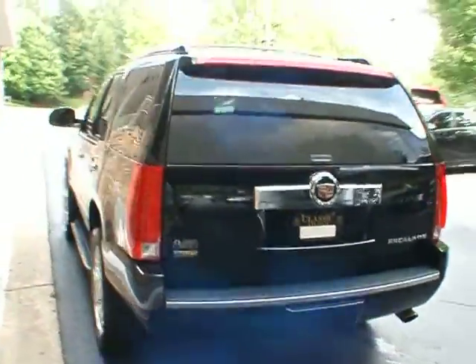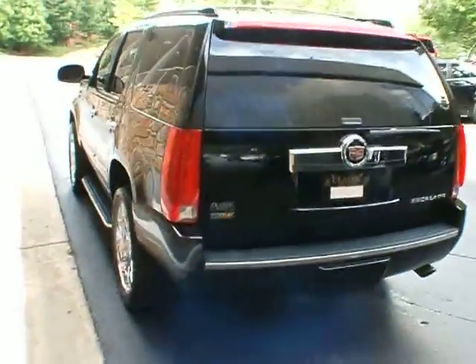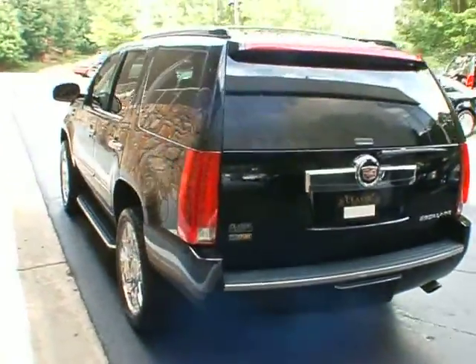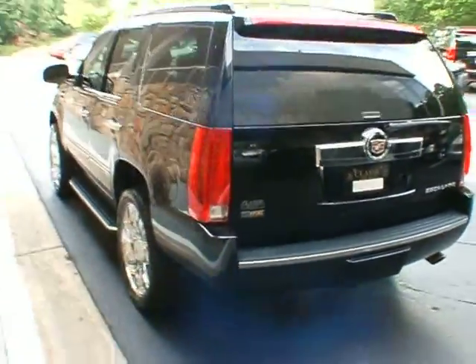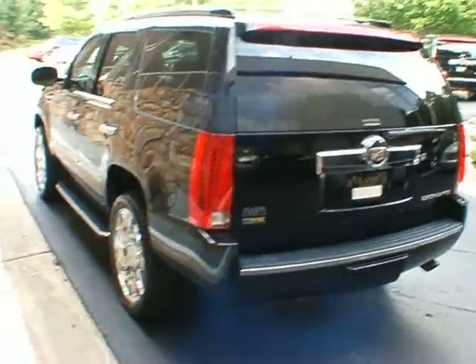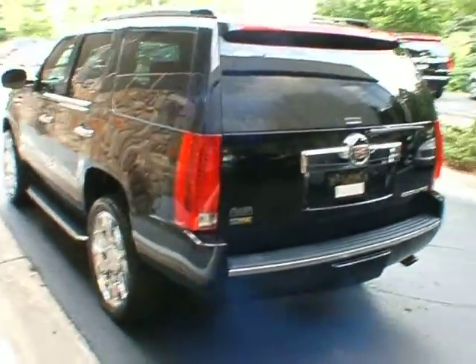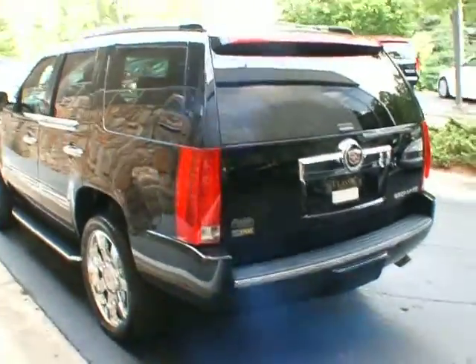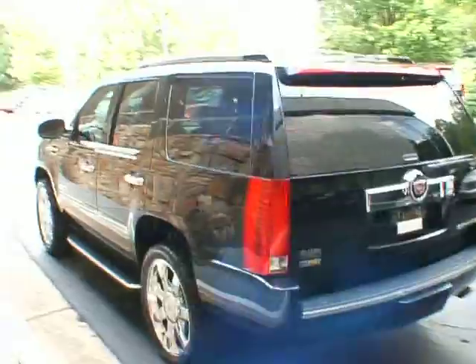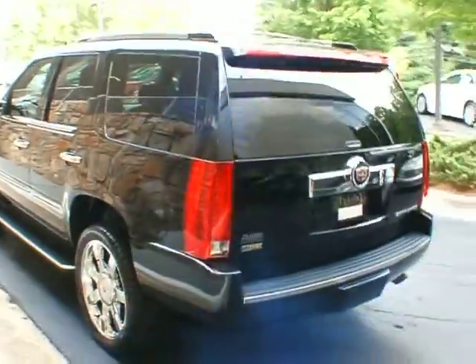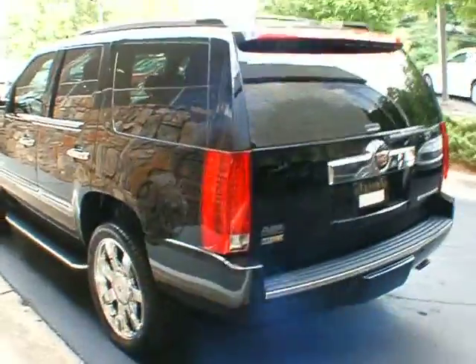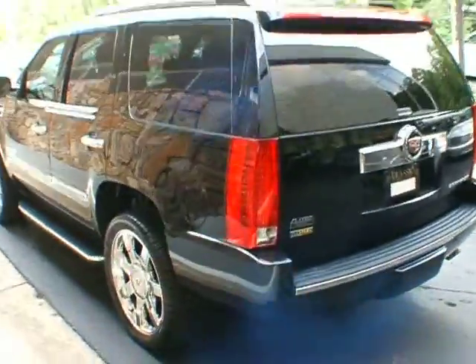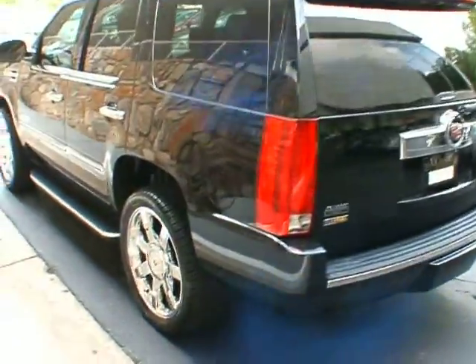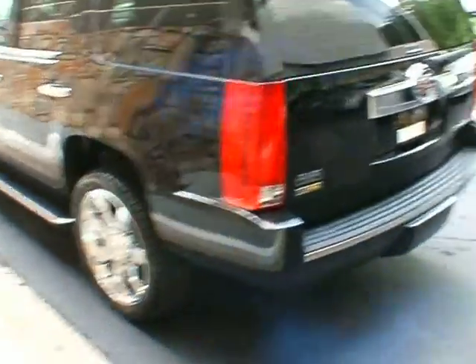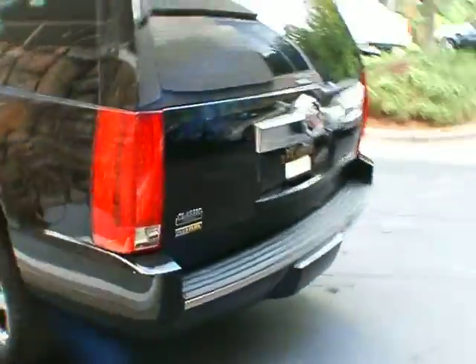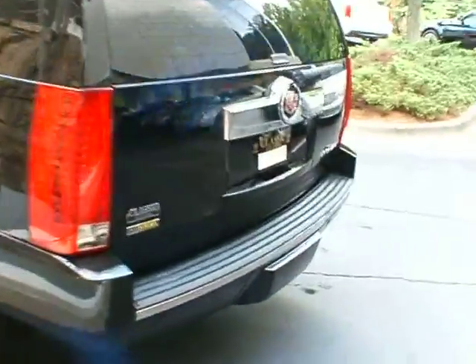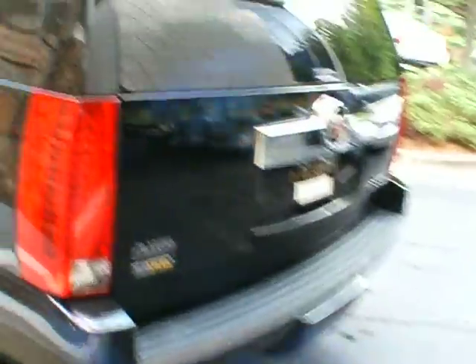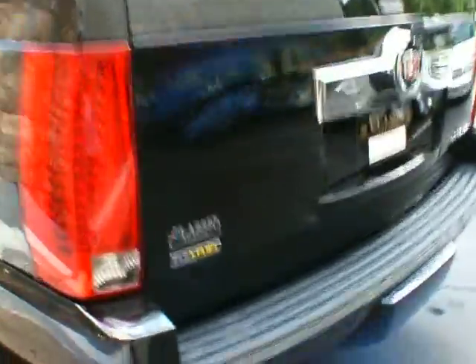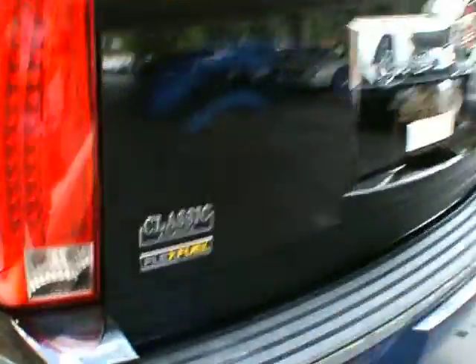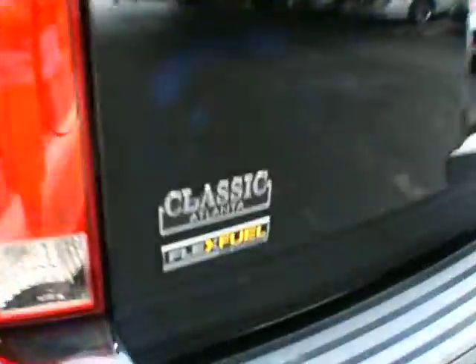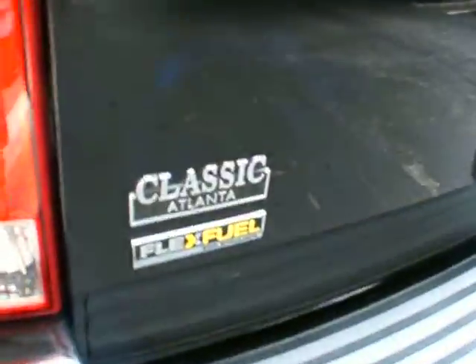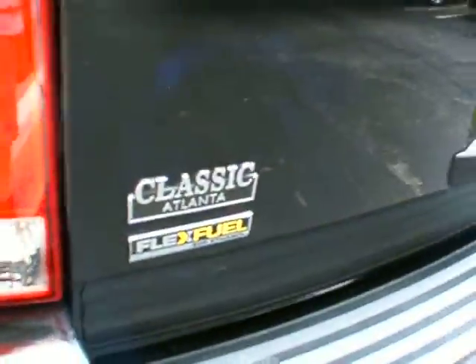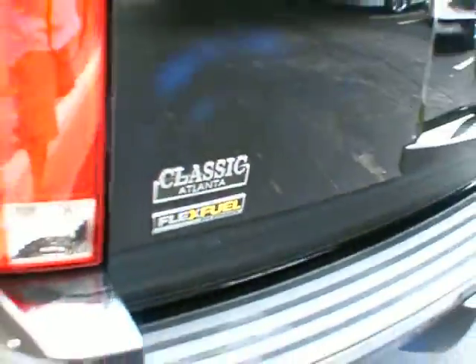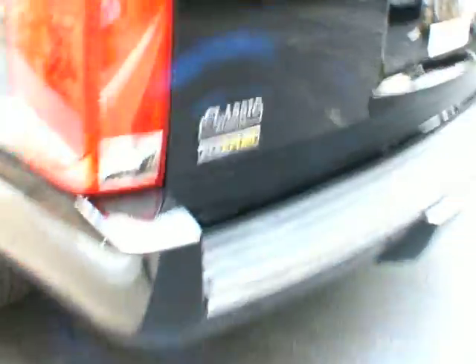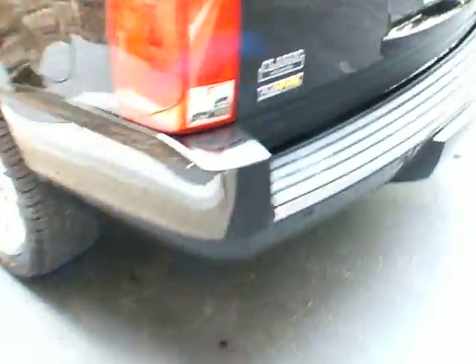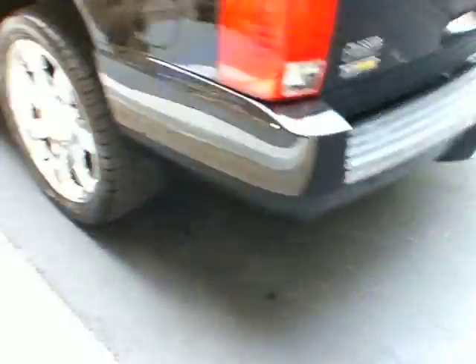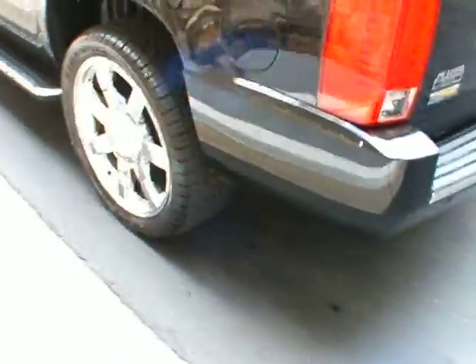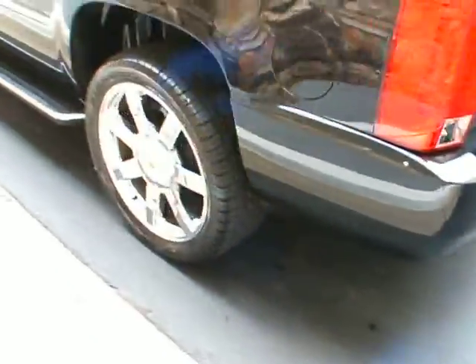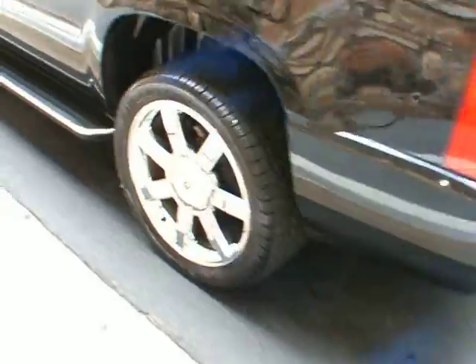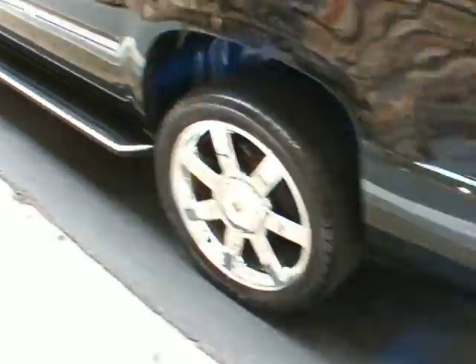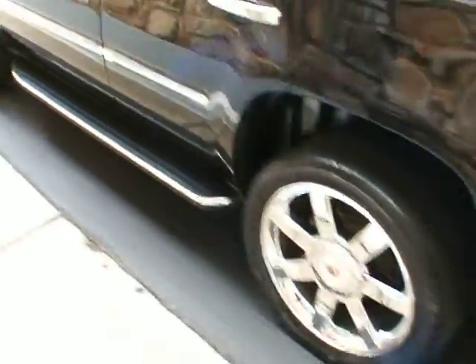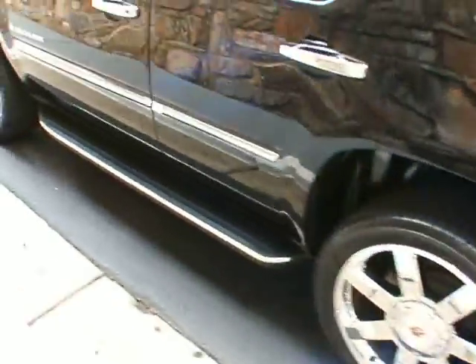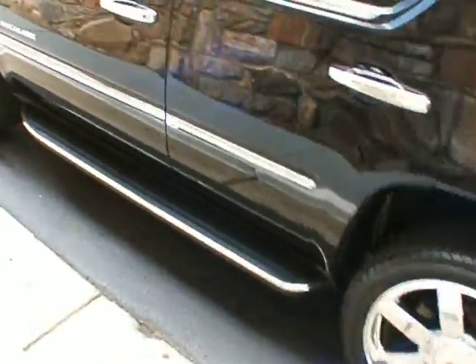The most common and popular color is the black on black. Very well equipped. It's got the flex fuel option and the factory 22-inch wheels.